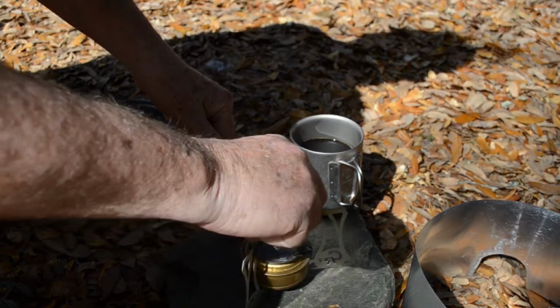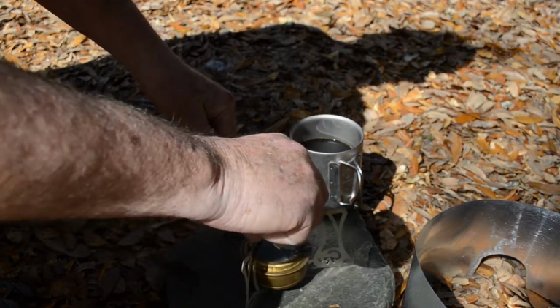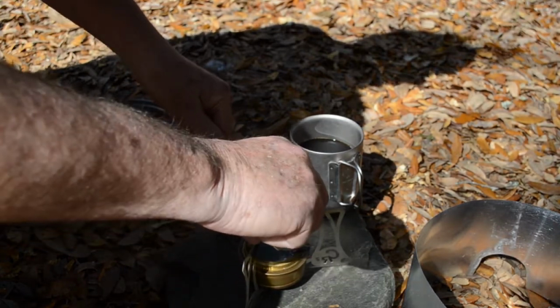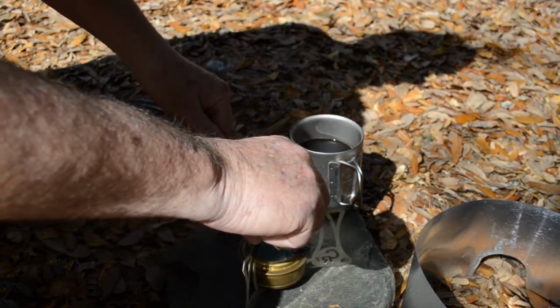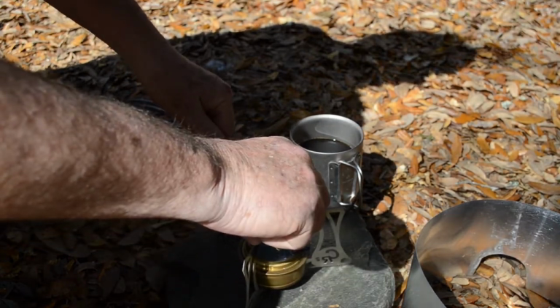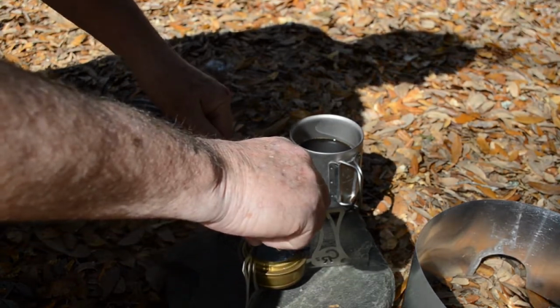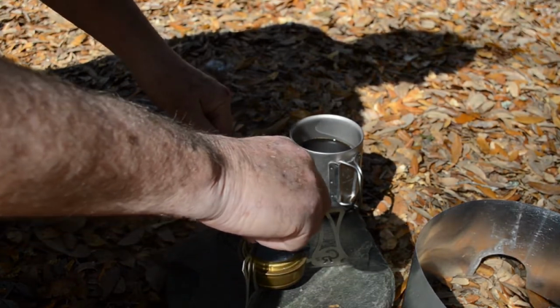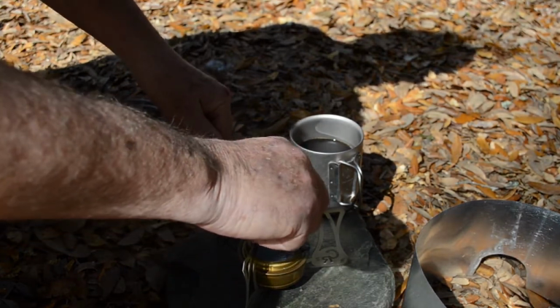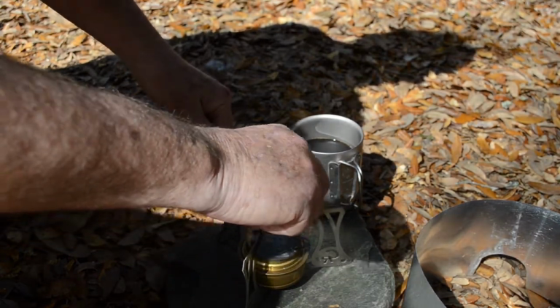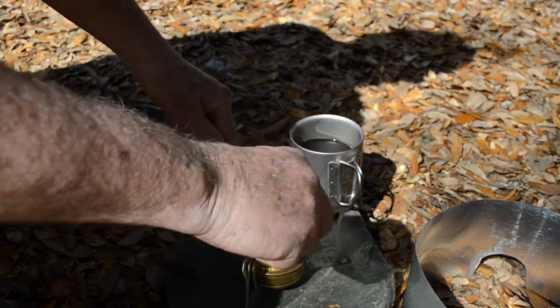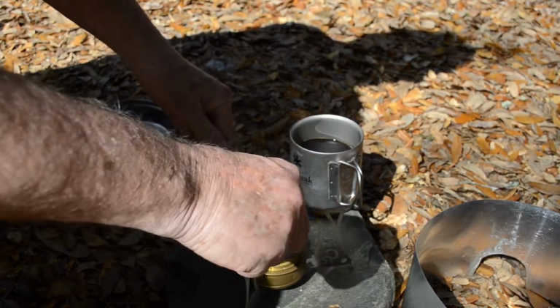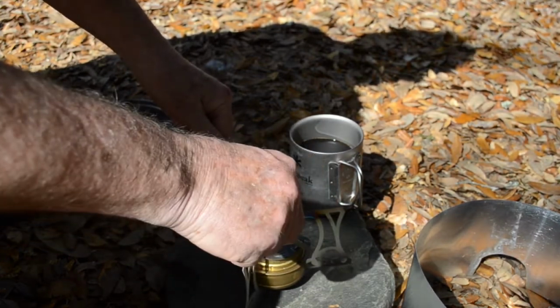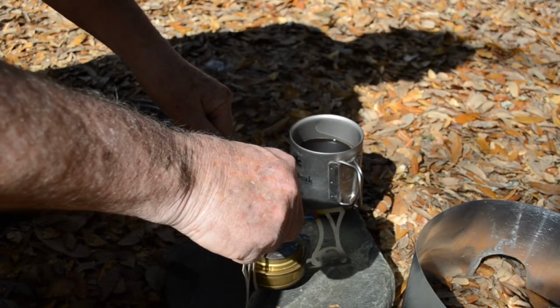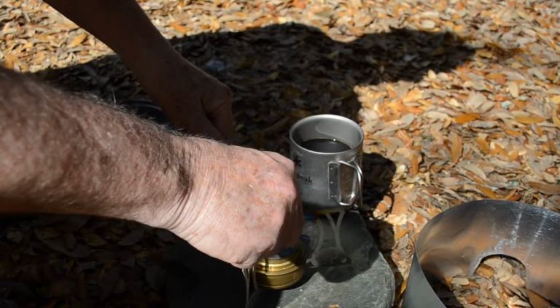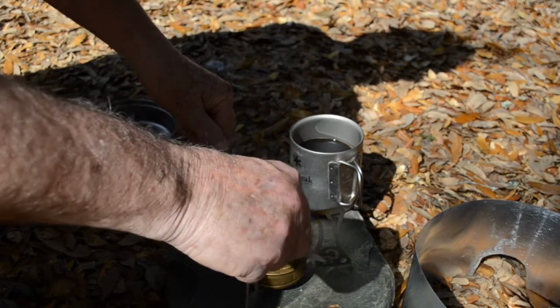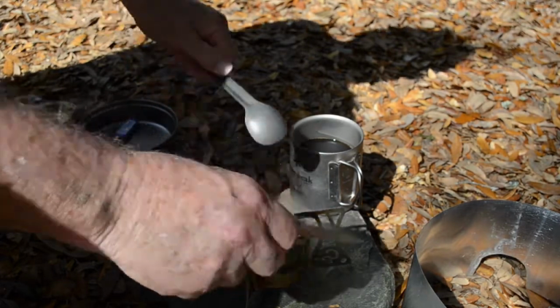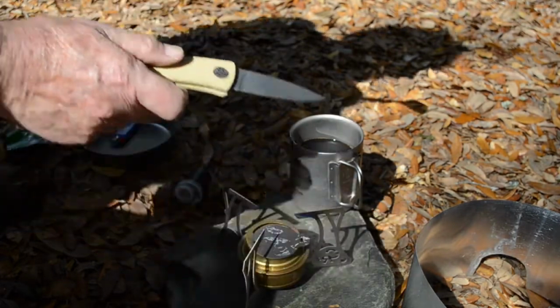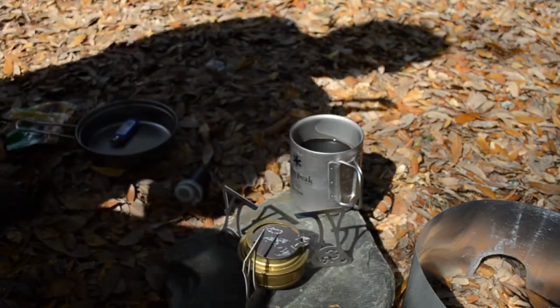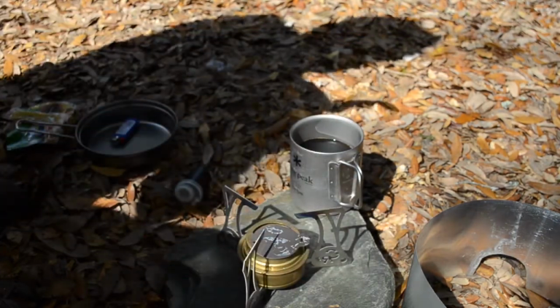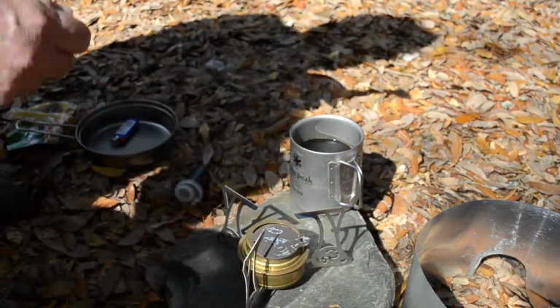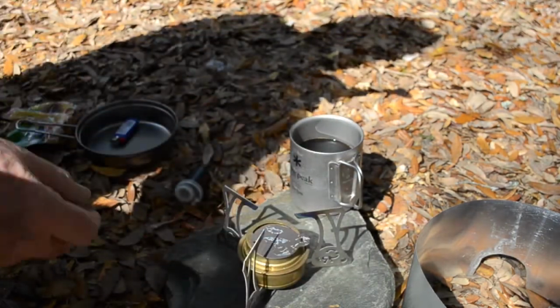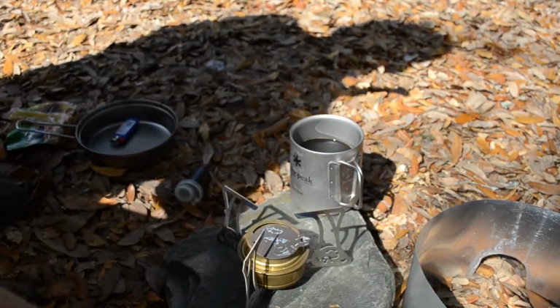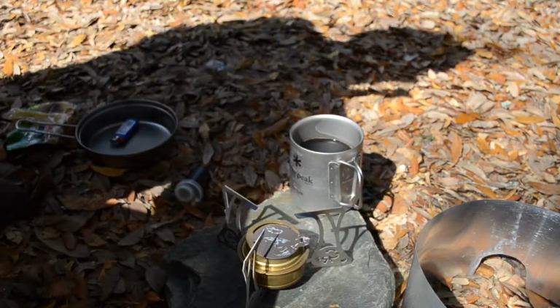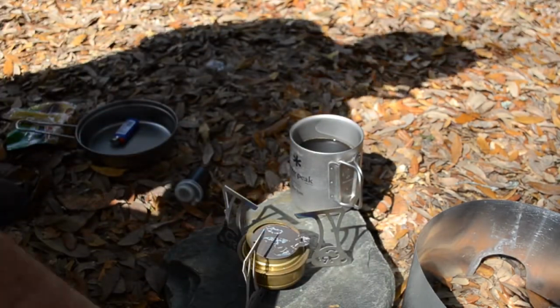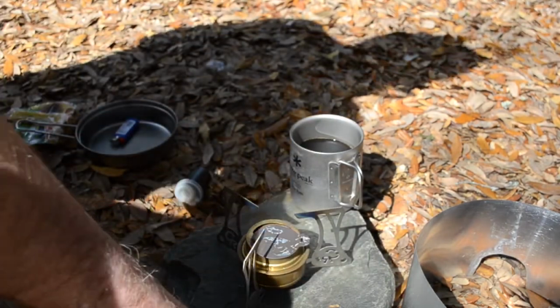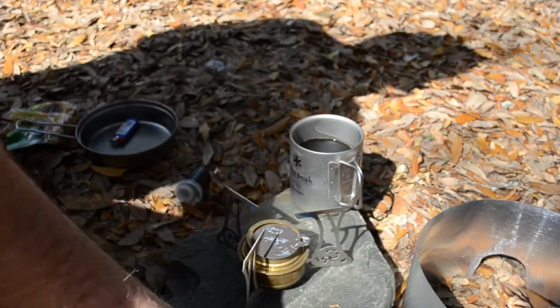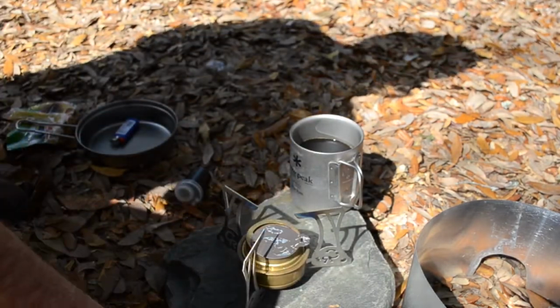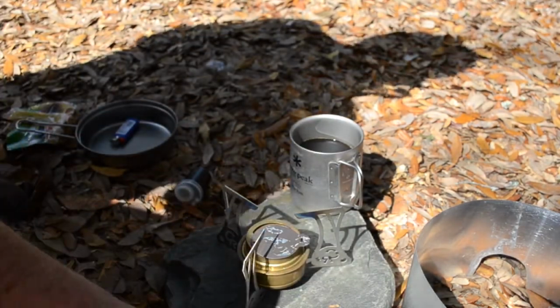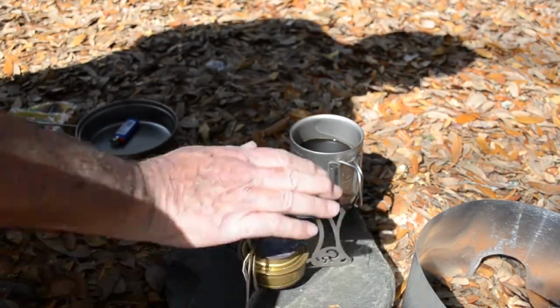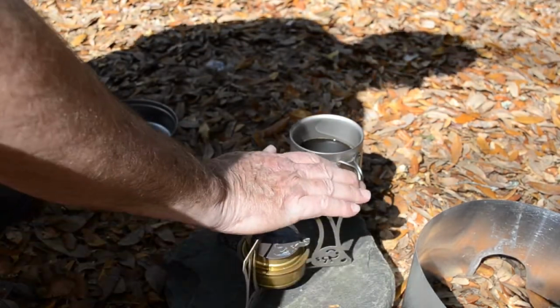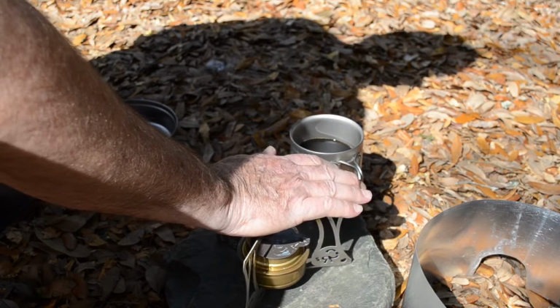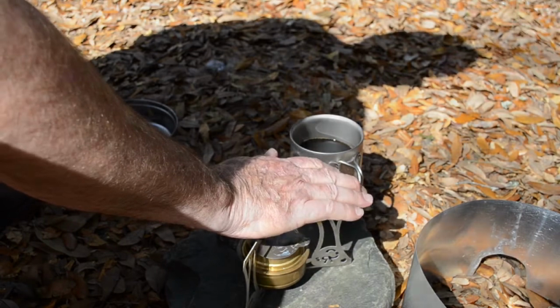We are now ready to simmer the meal. I really enjoyed showing you the Critter2 pot stand. I hope to see you out on the trail soon.